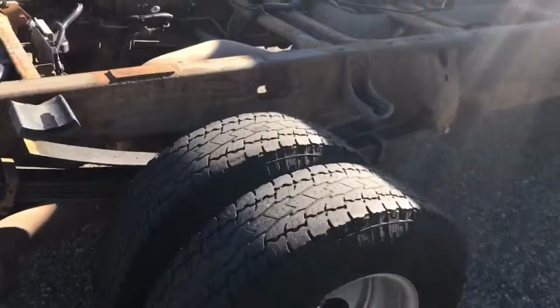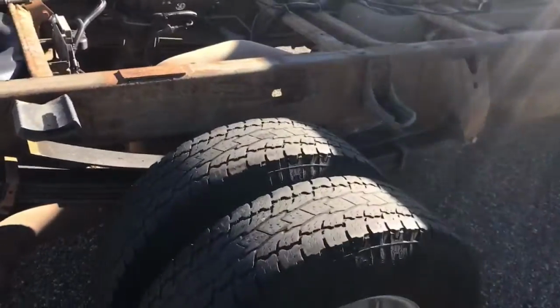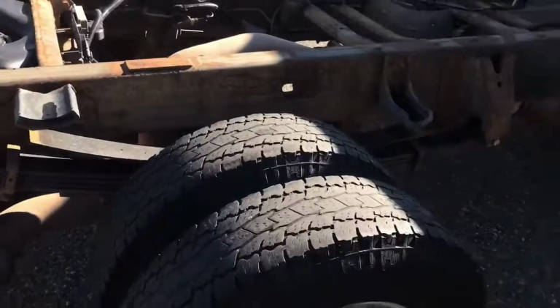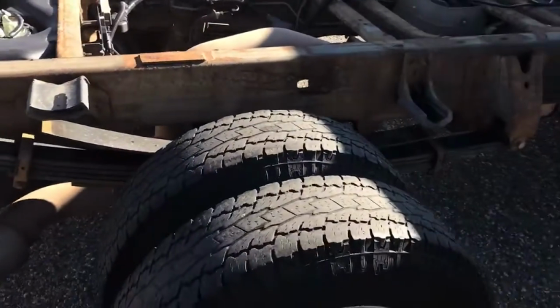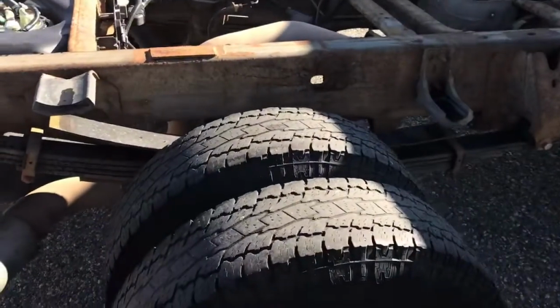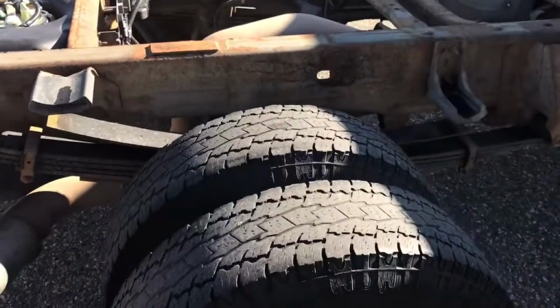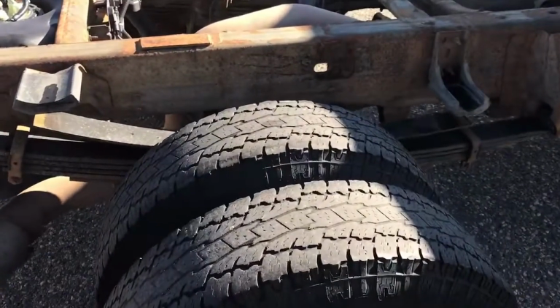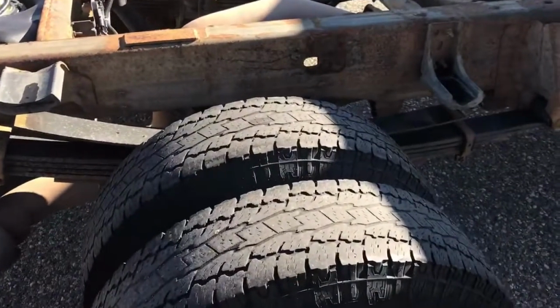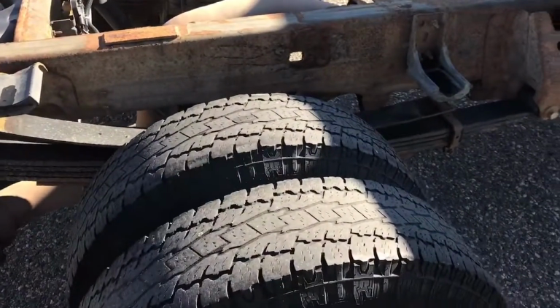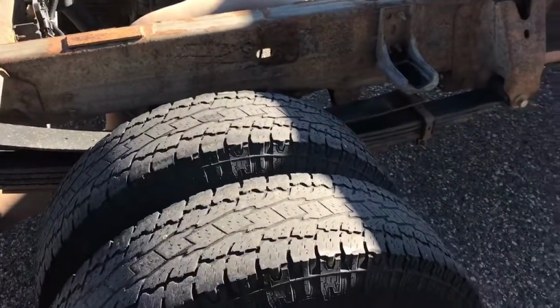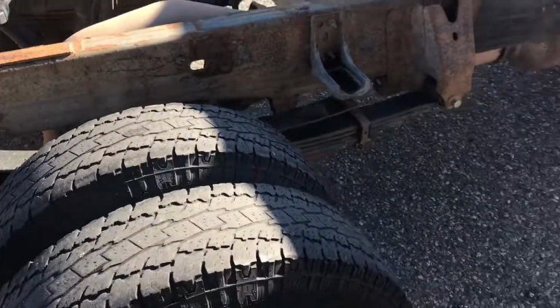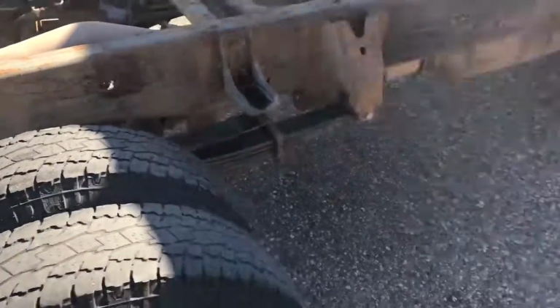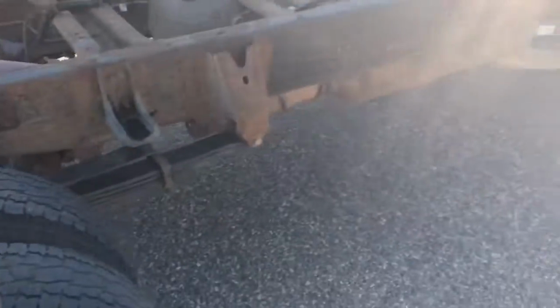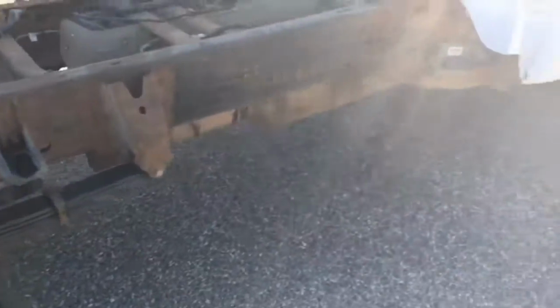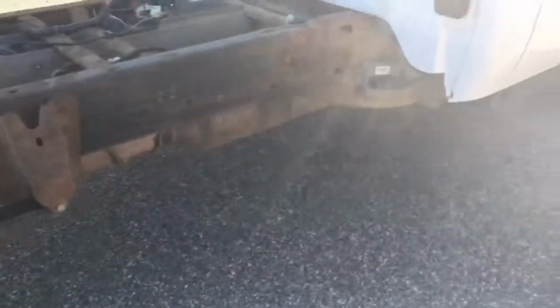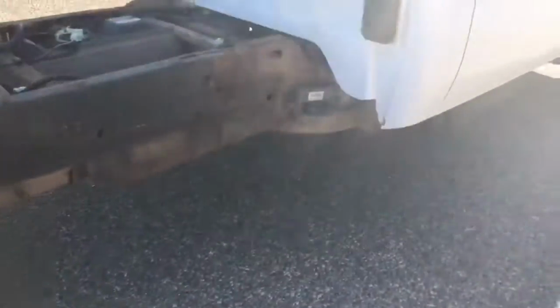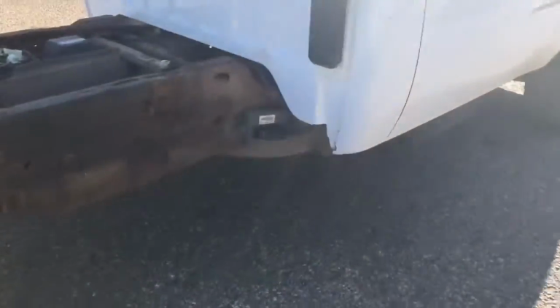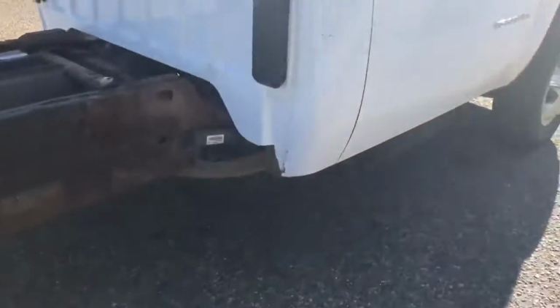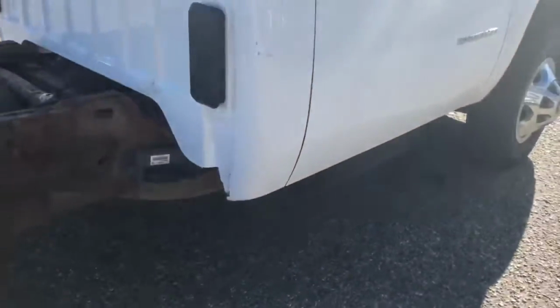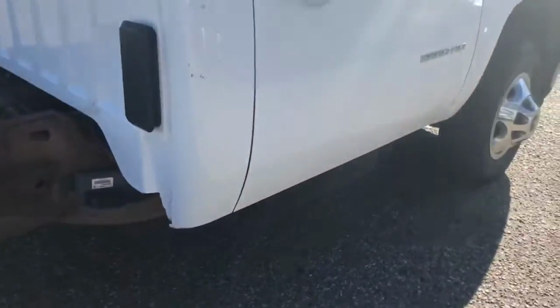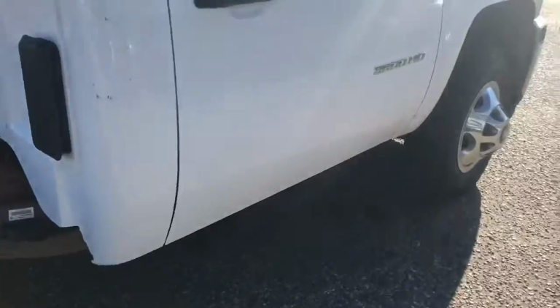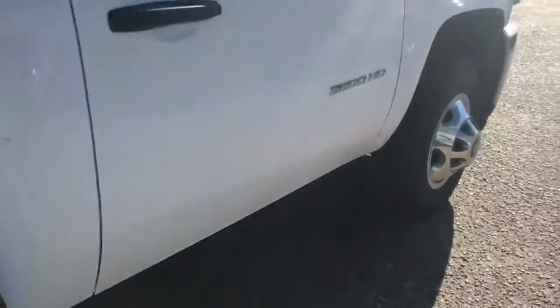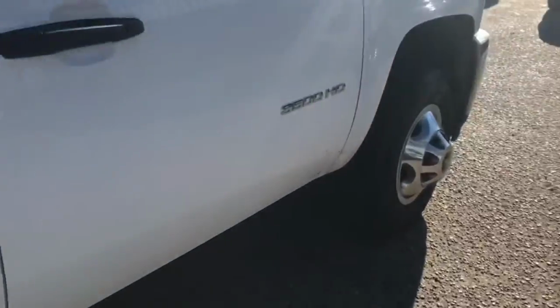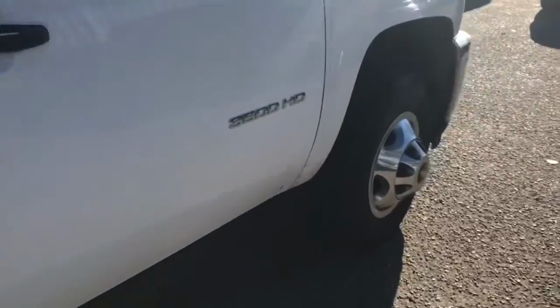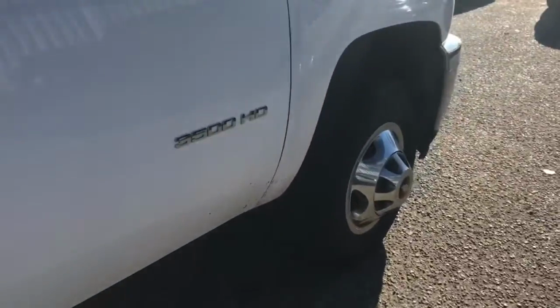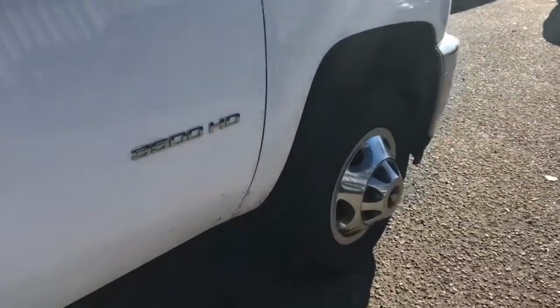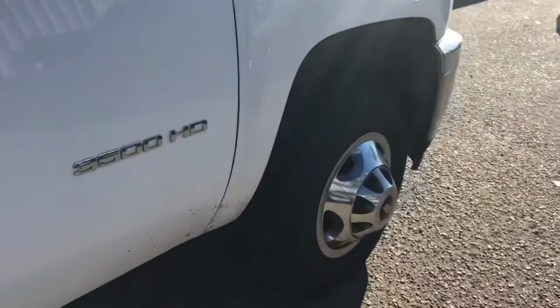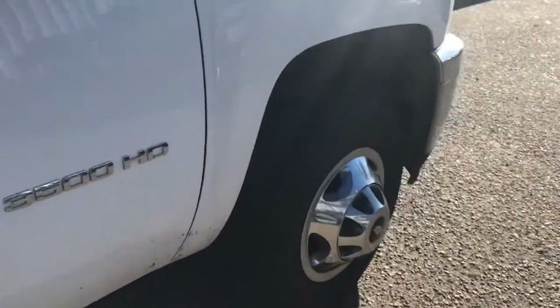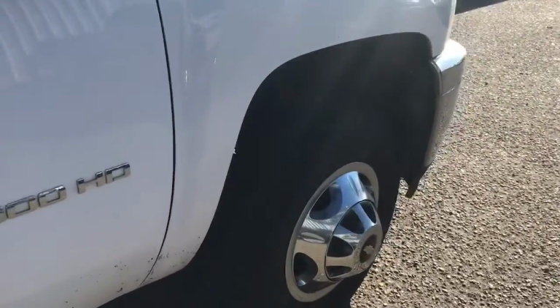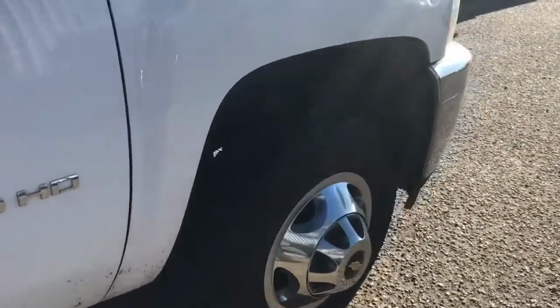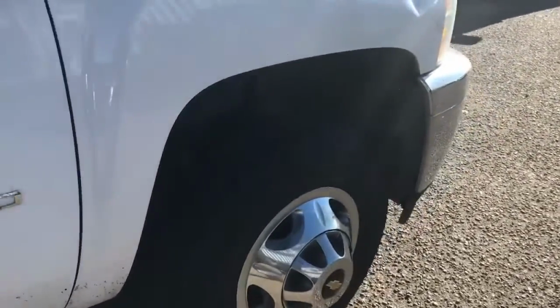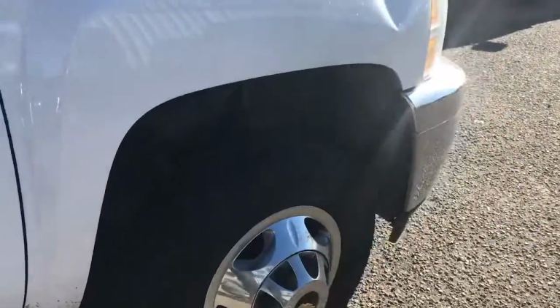The back tires definitely need to be replaced, but the front tires look like they're good to go. These are Toyo ATs.